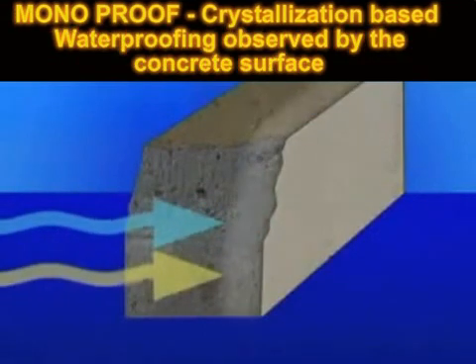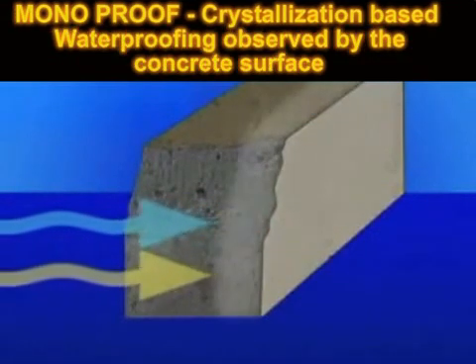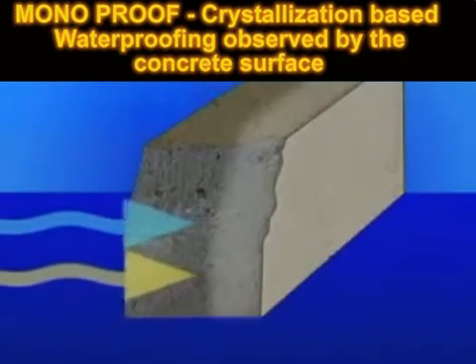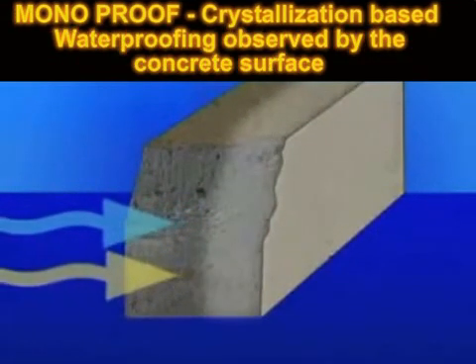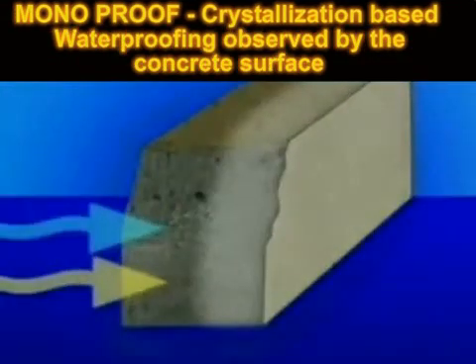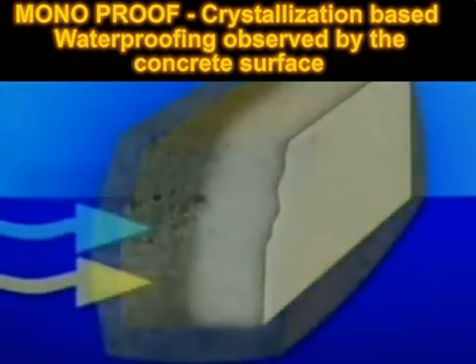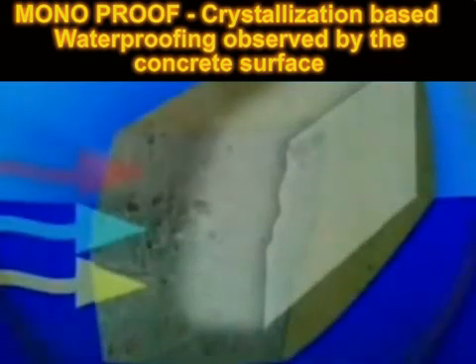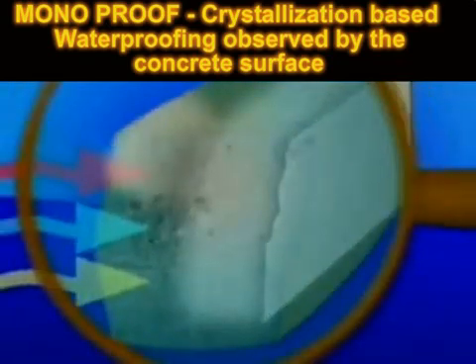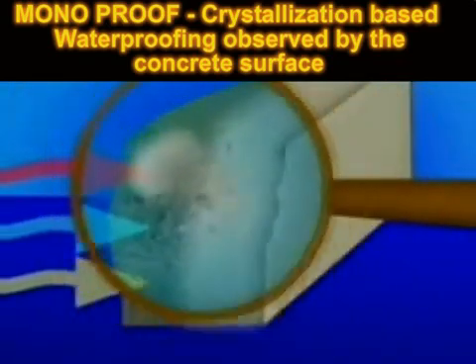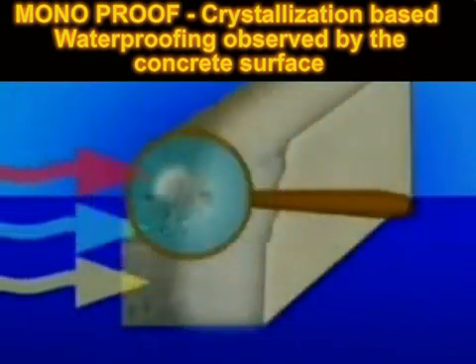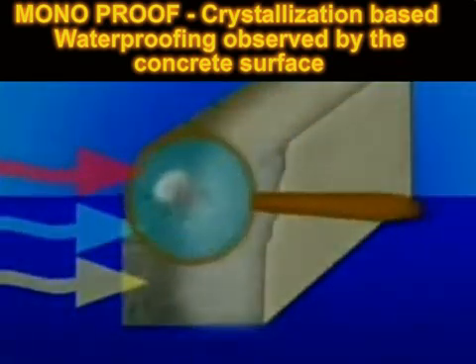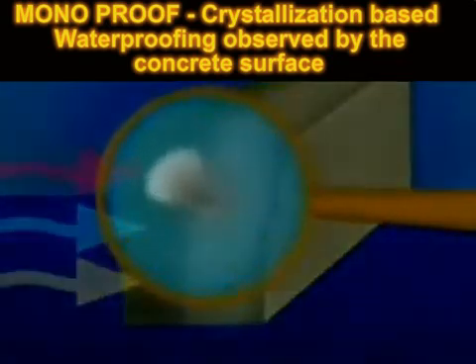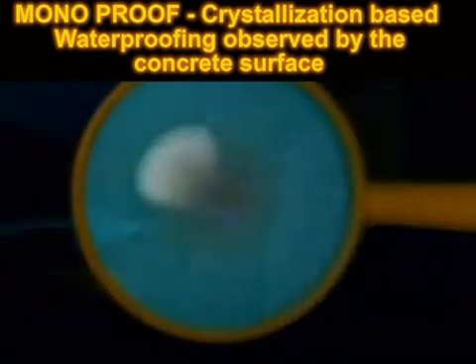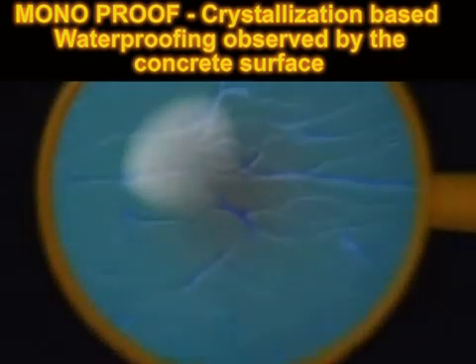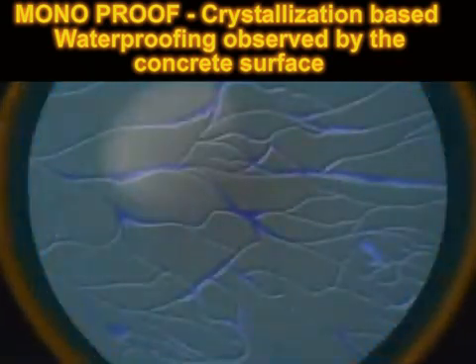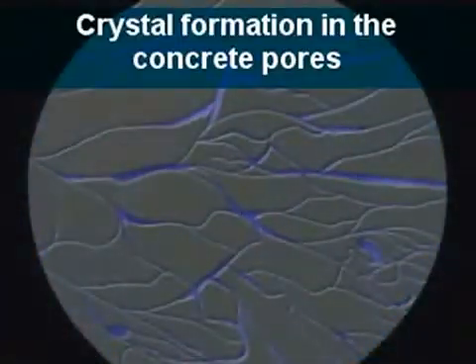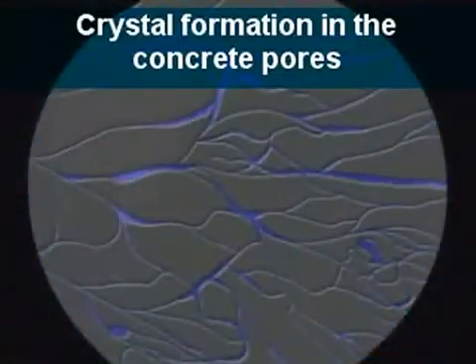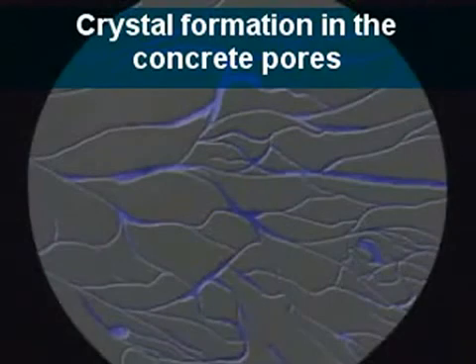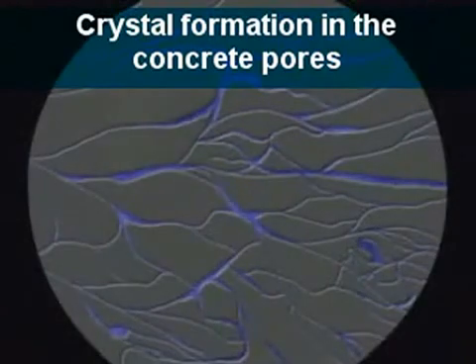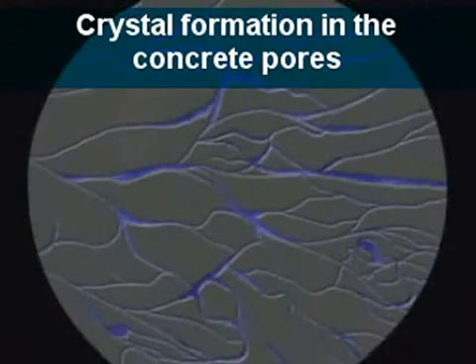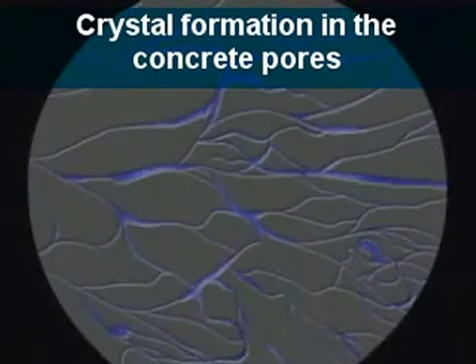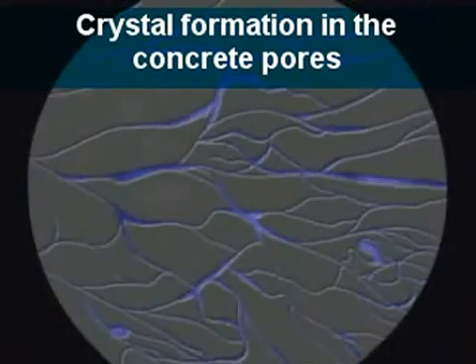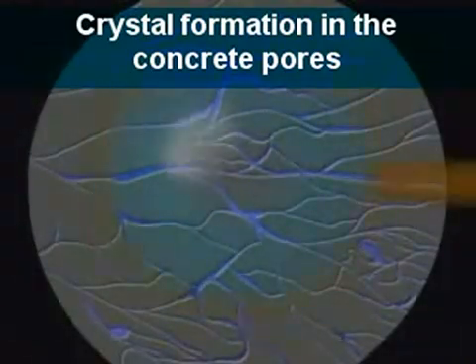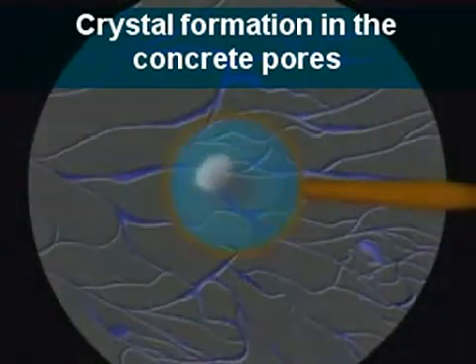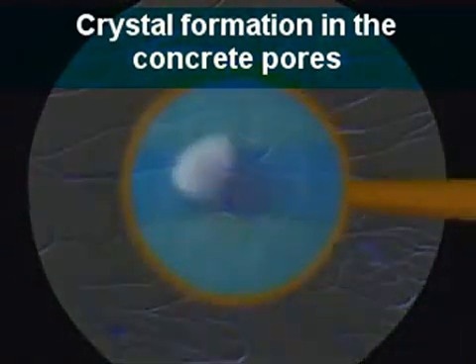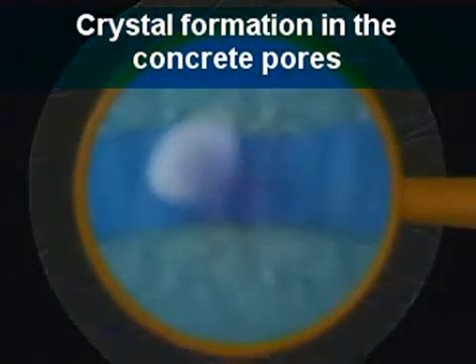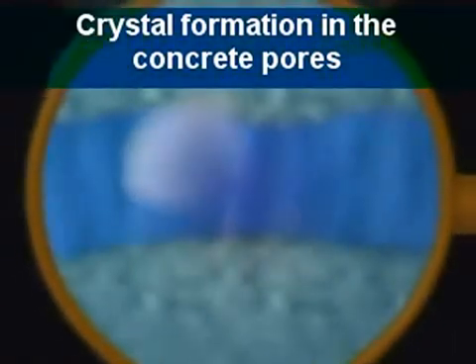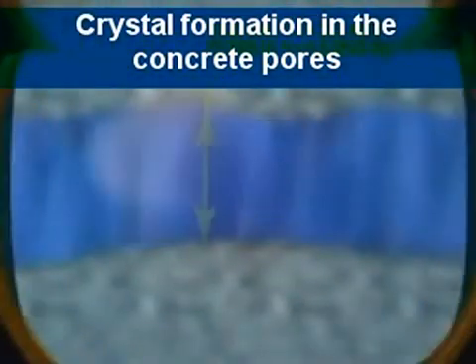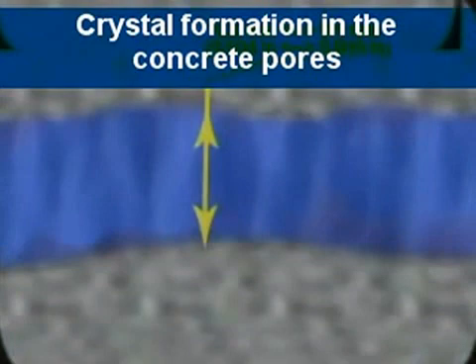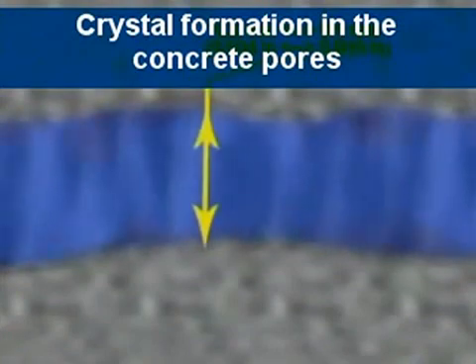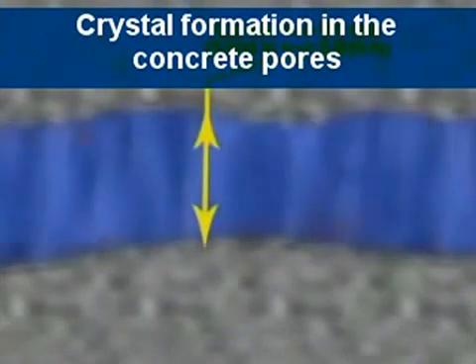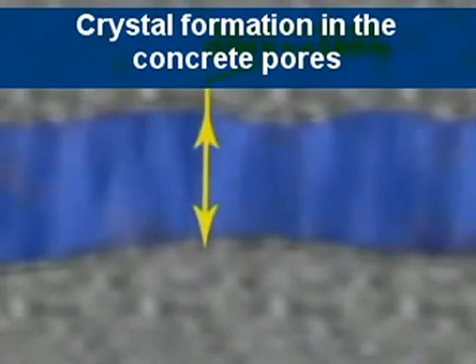After application, Monarch's Crystallization Permanent Waterproofing System is absorbed by the concrete surface. Crystal formation in the concrete pores blocks the penetration of water flow.